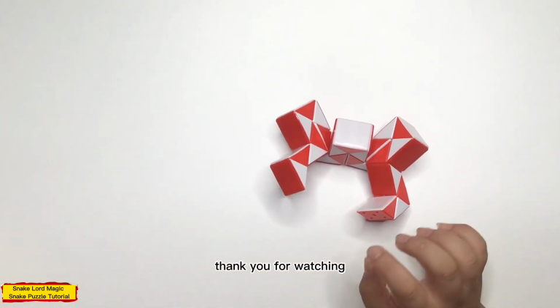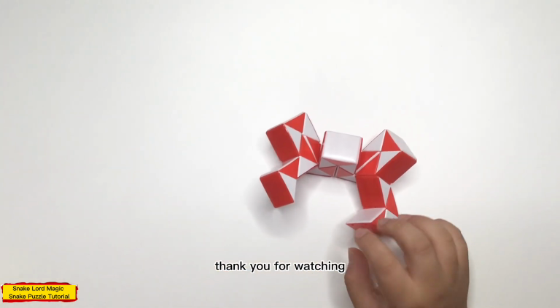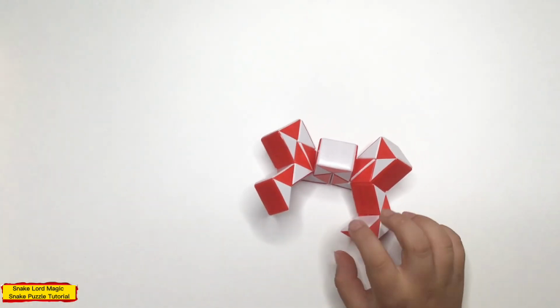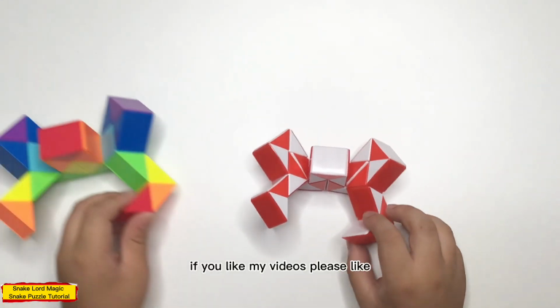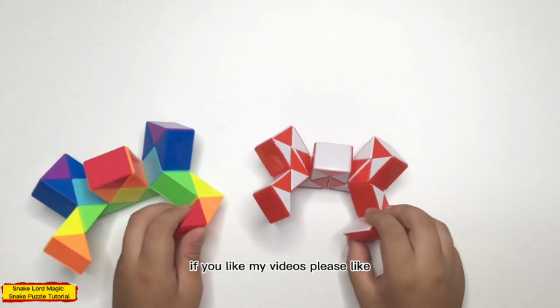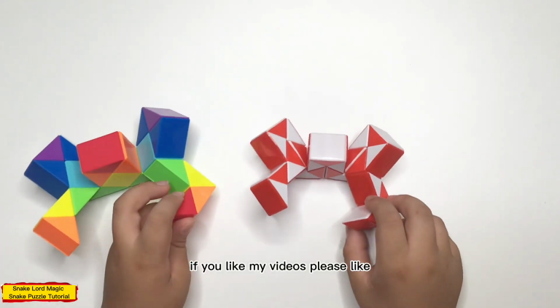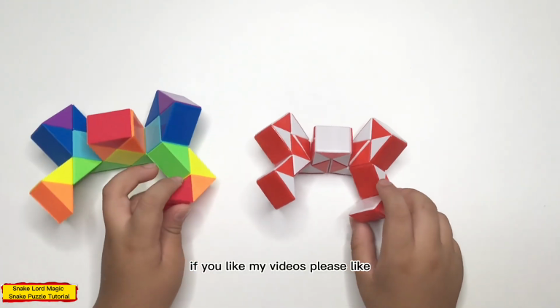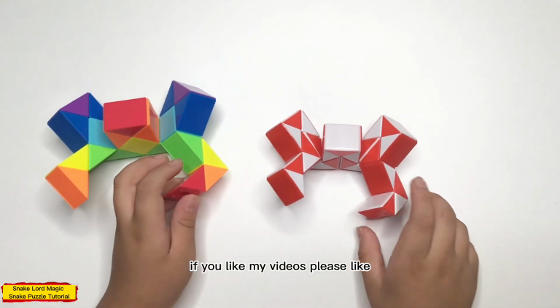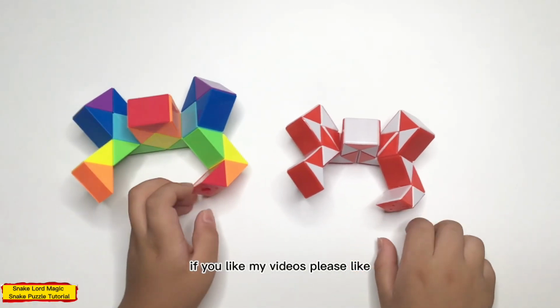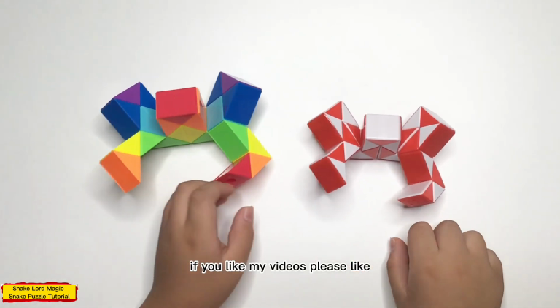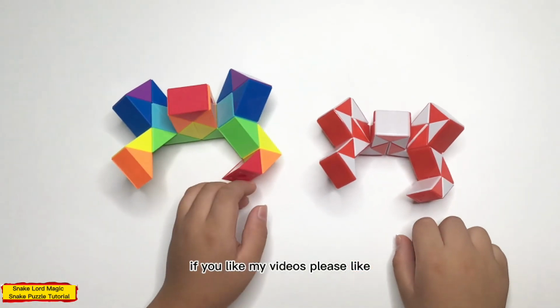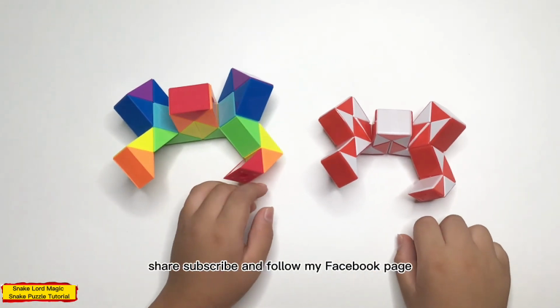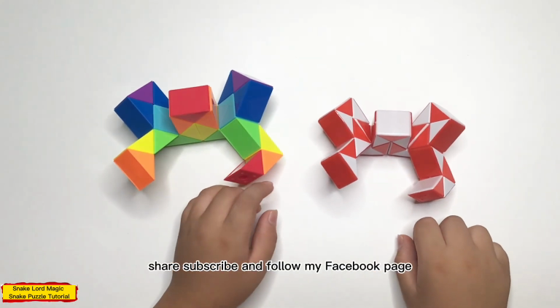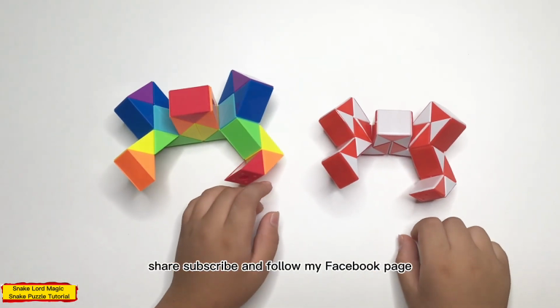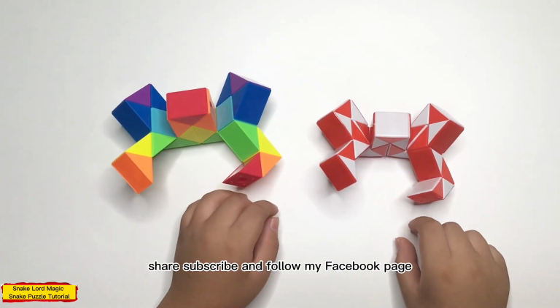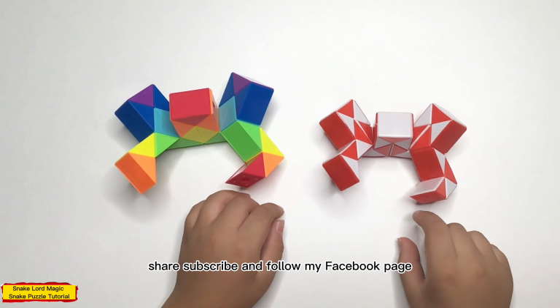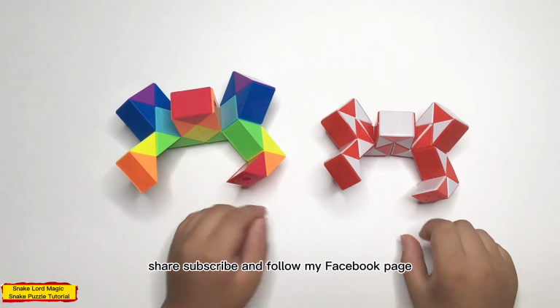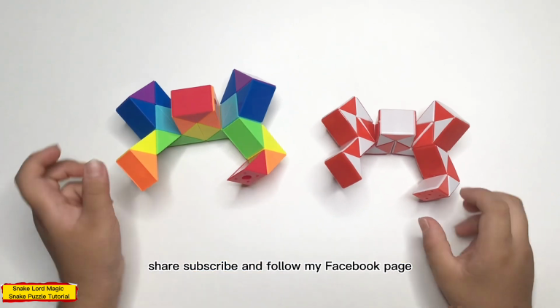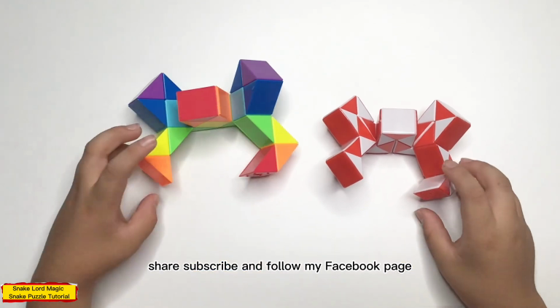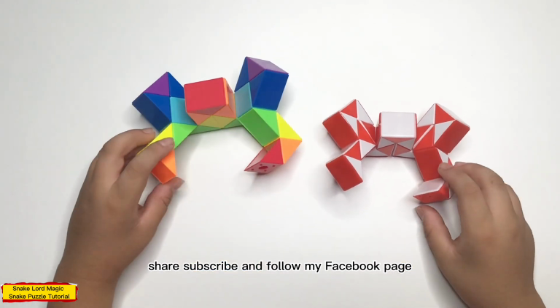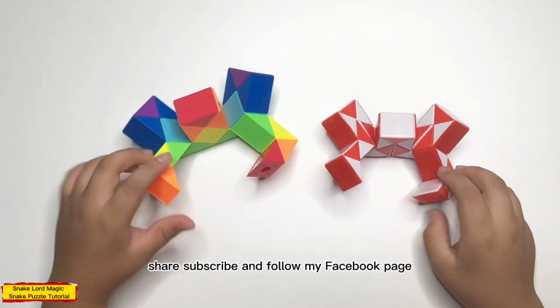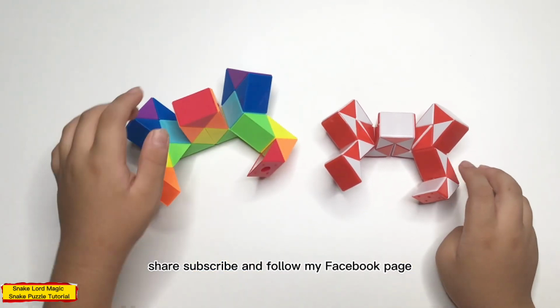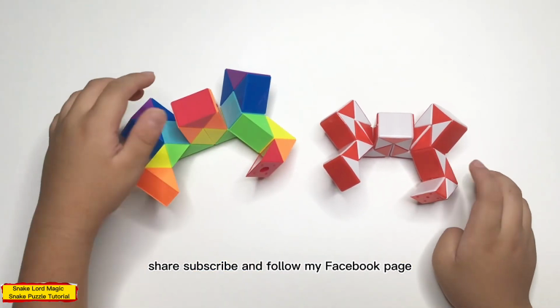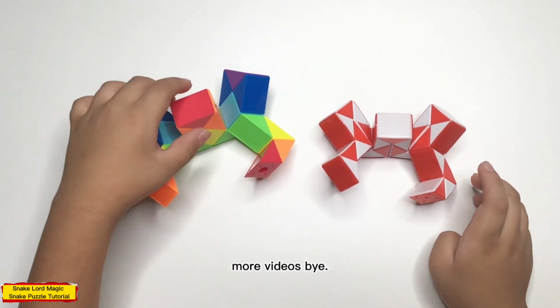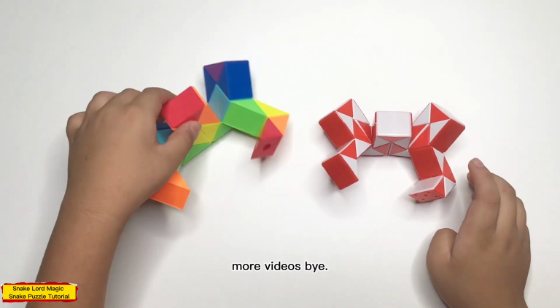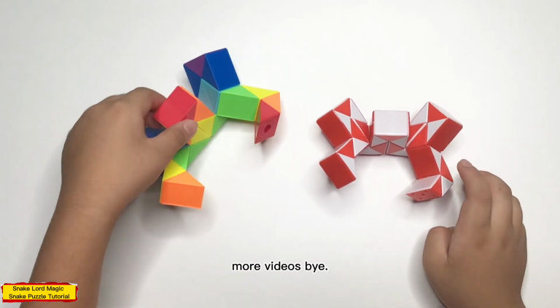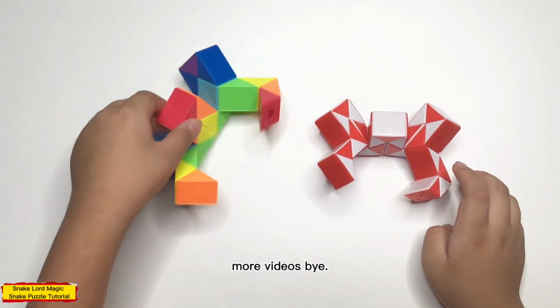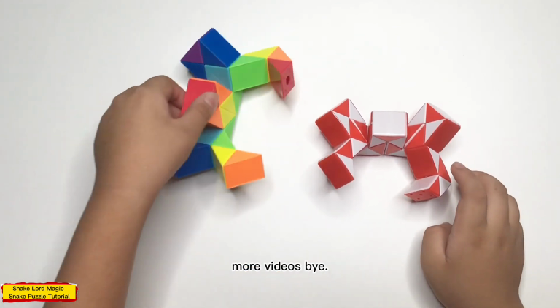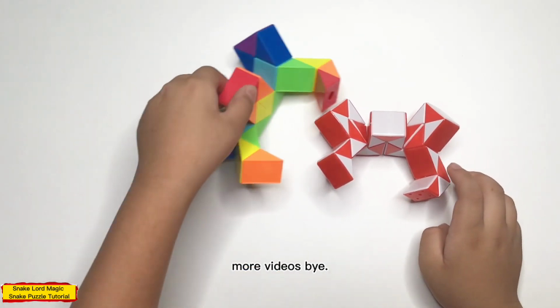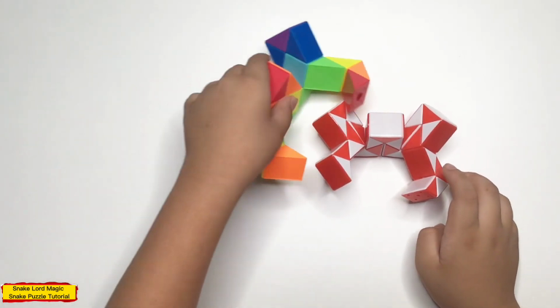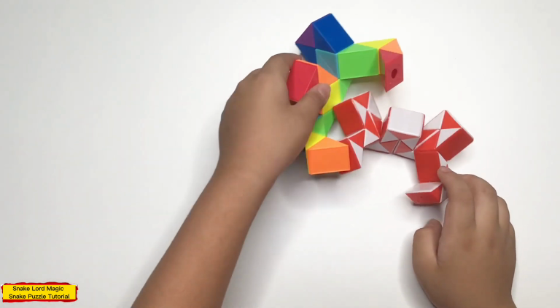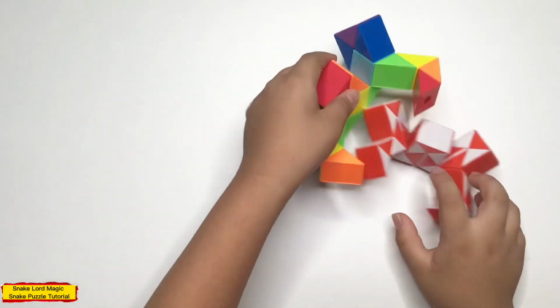If you like my video, please like, share, subscribe, and follow my Facebook page for more videos. Bye! Bye! Bye!